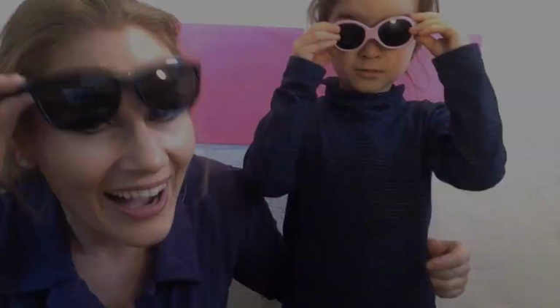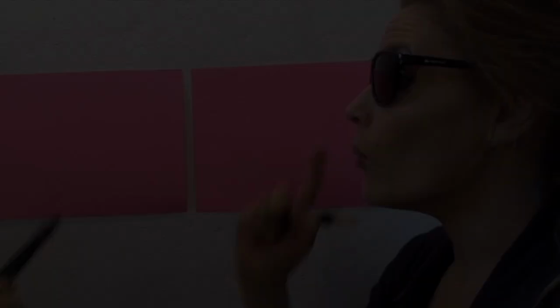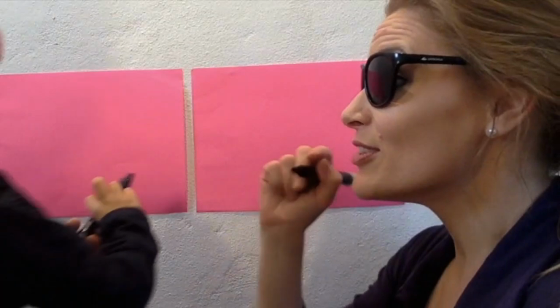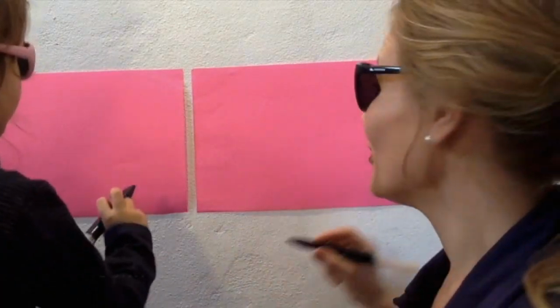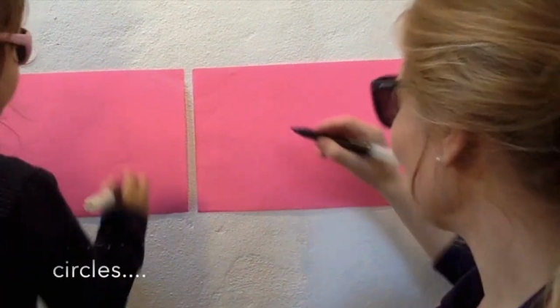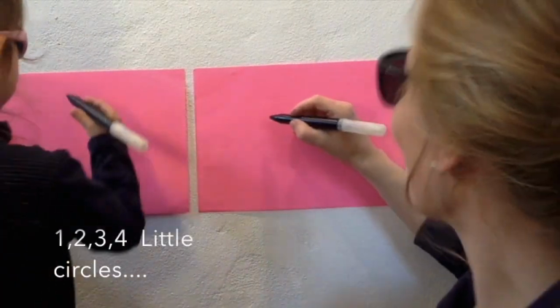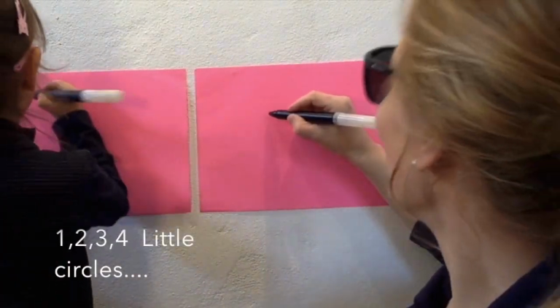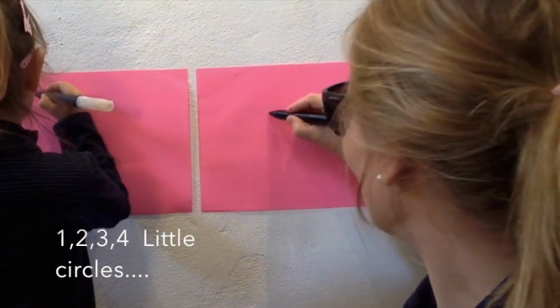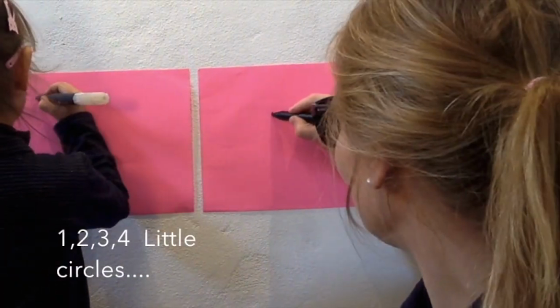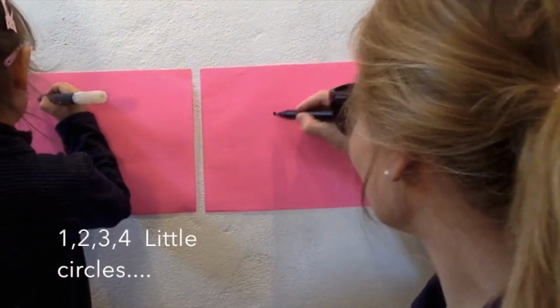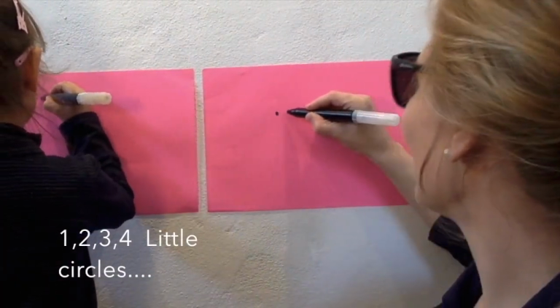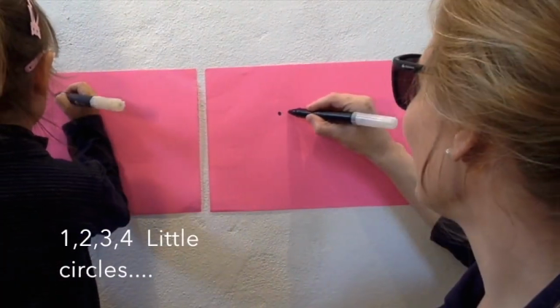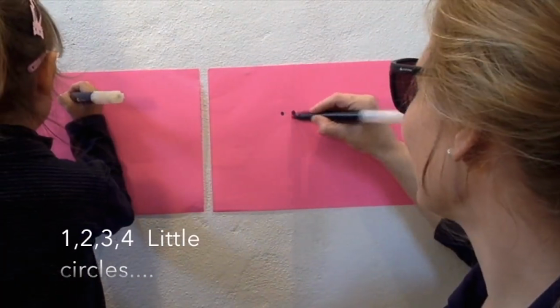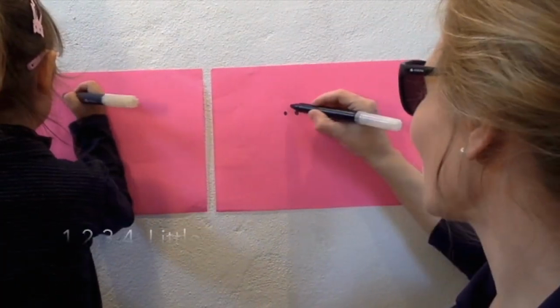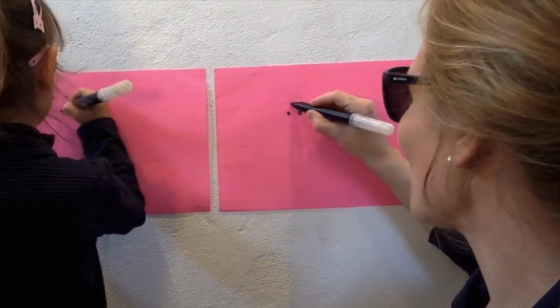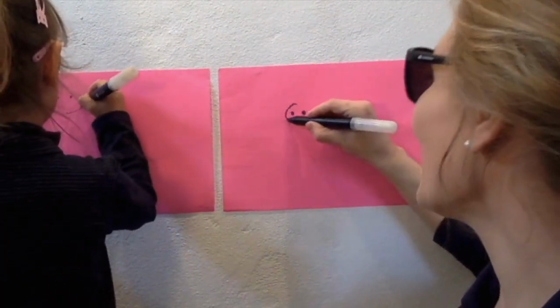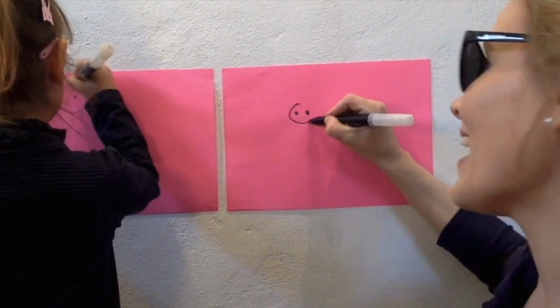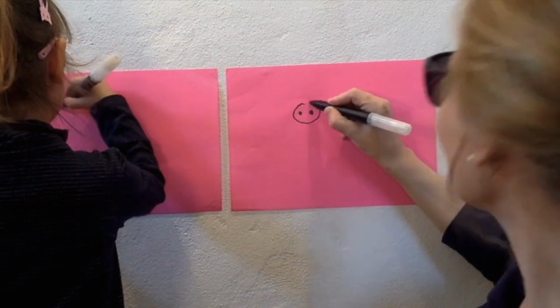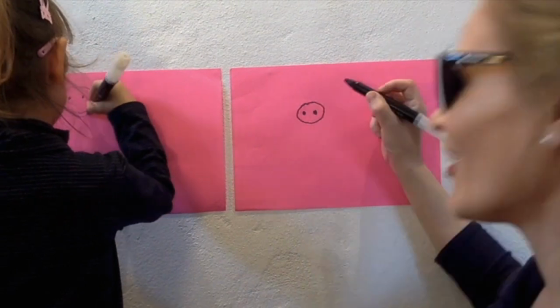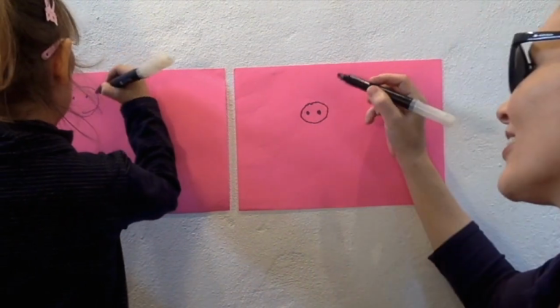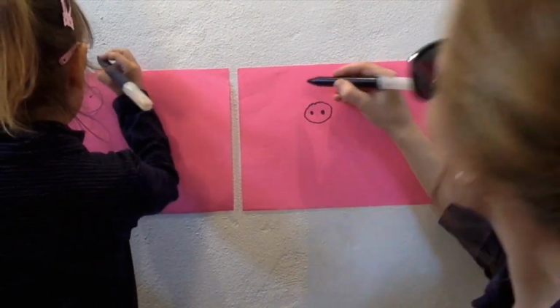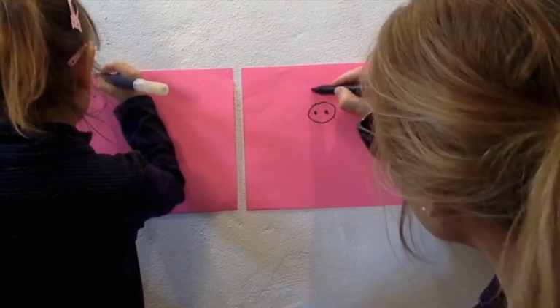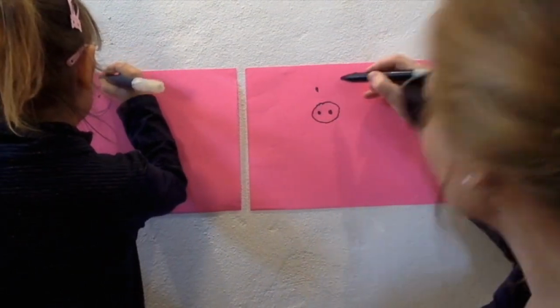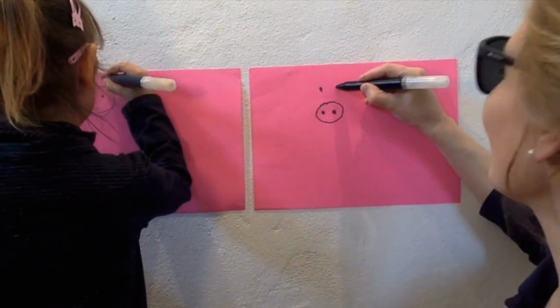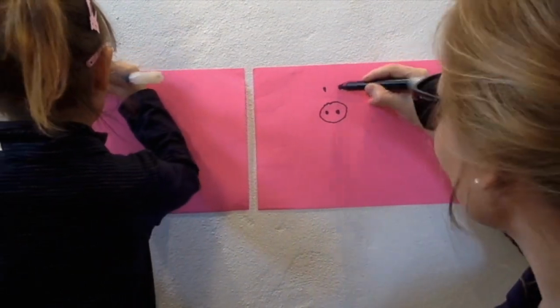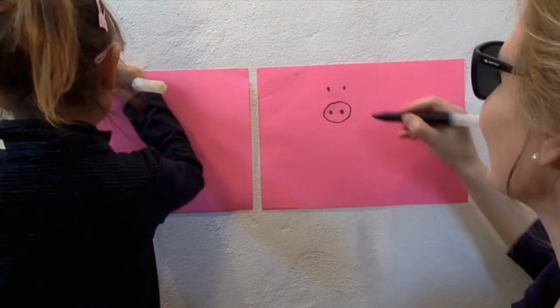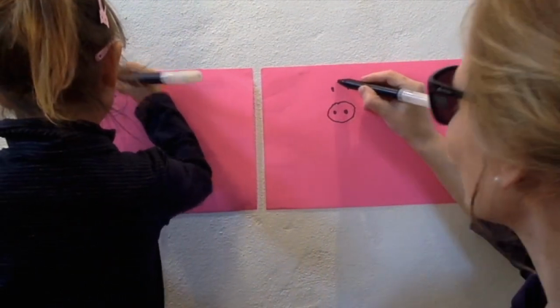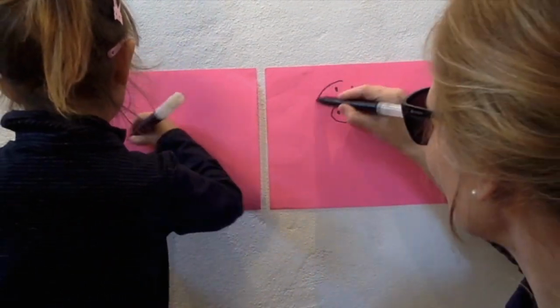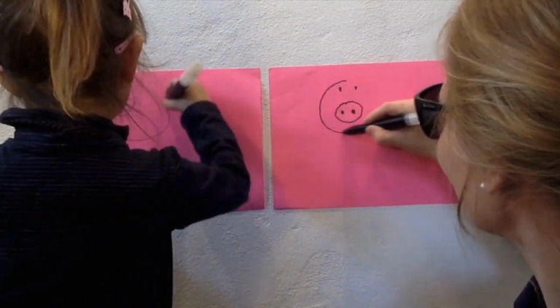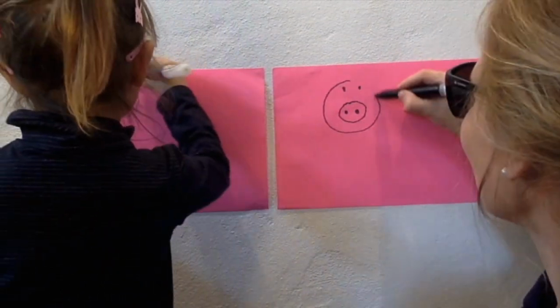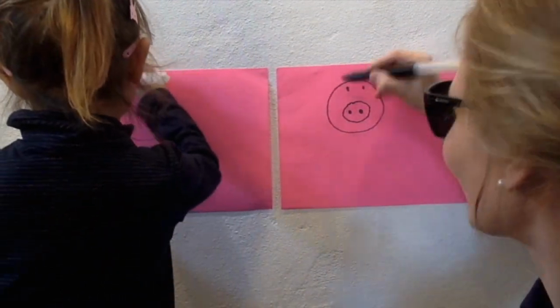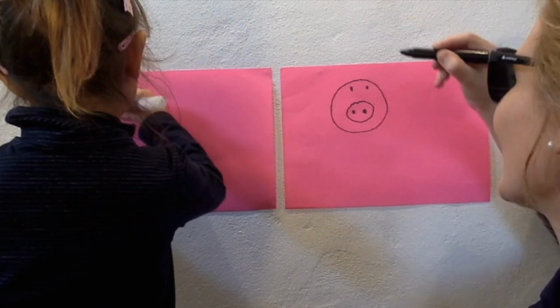One, two, three, four. Little circle, little circle, big circle. Little circle, little circle, little circle, big circle.